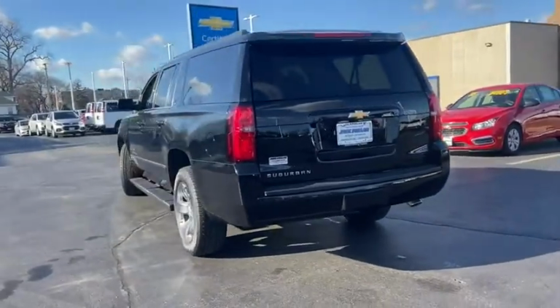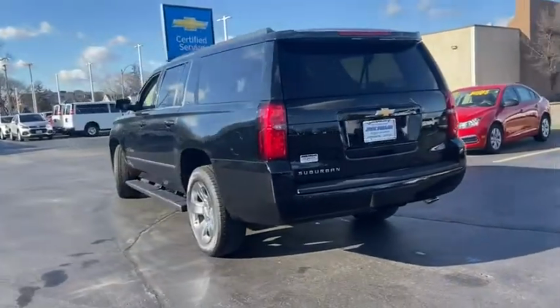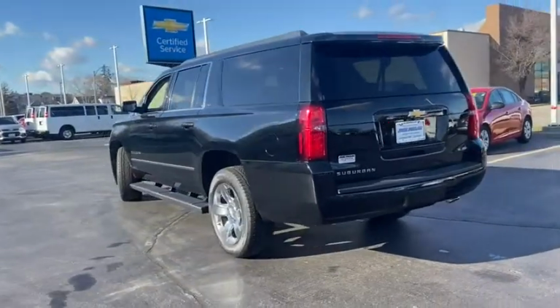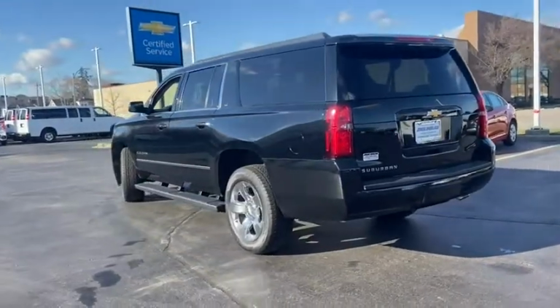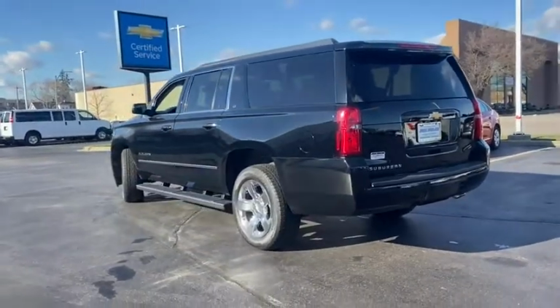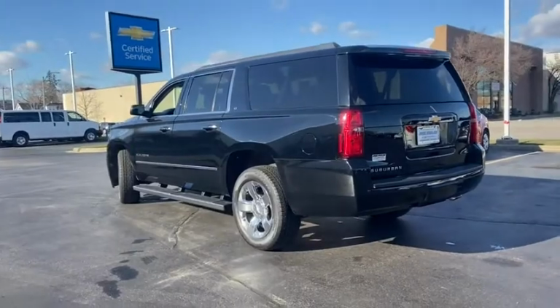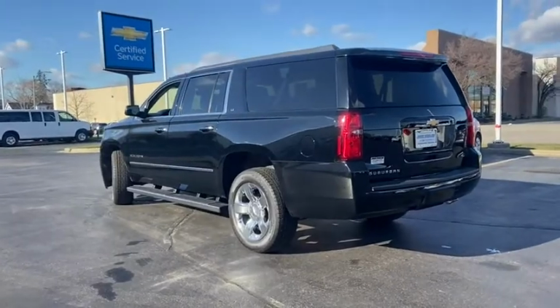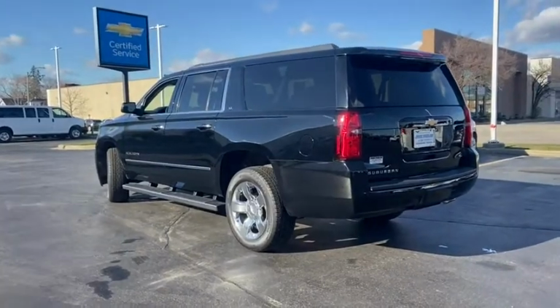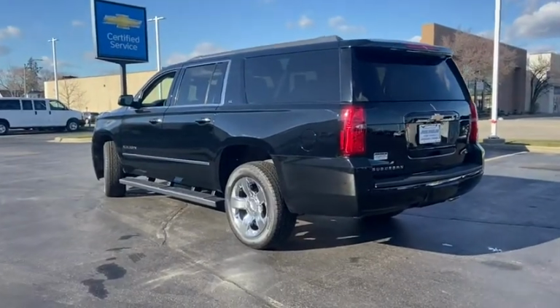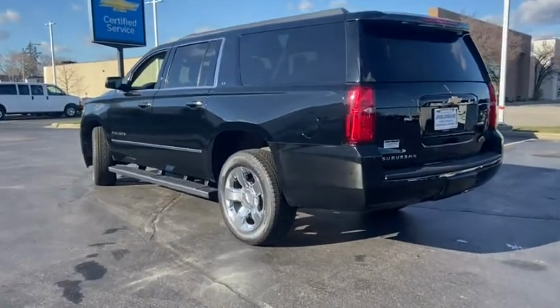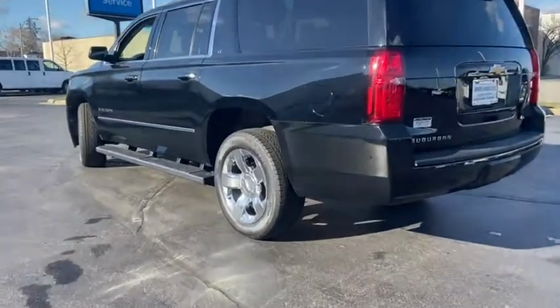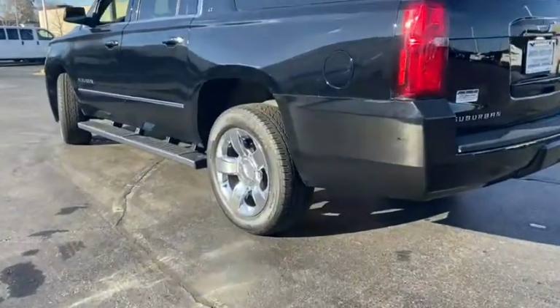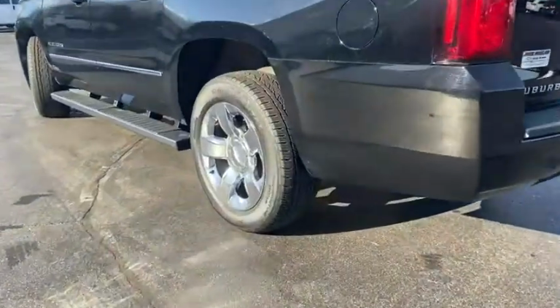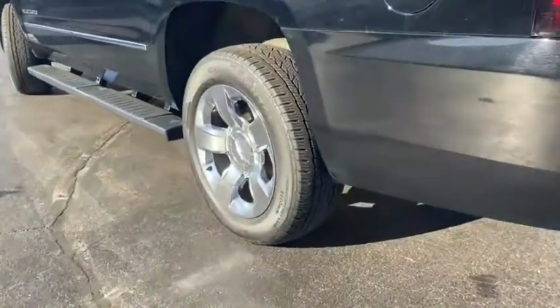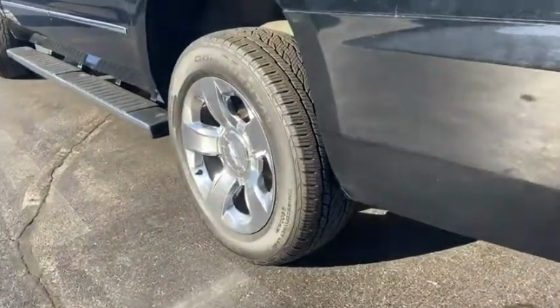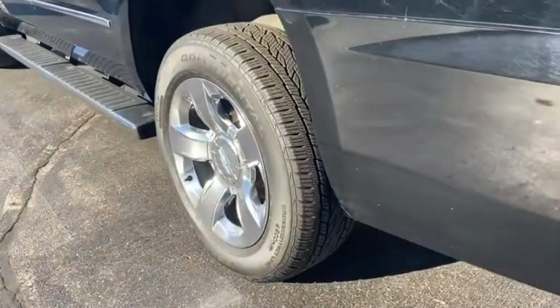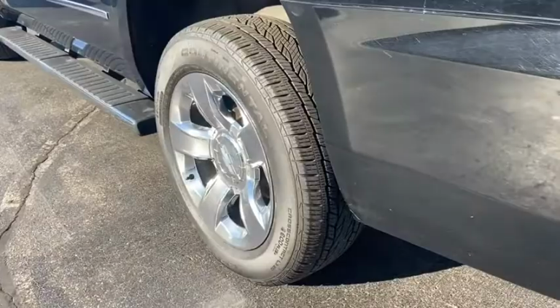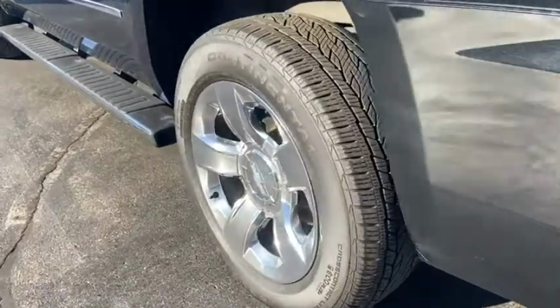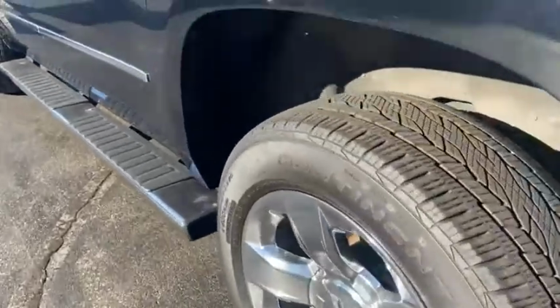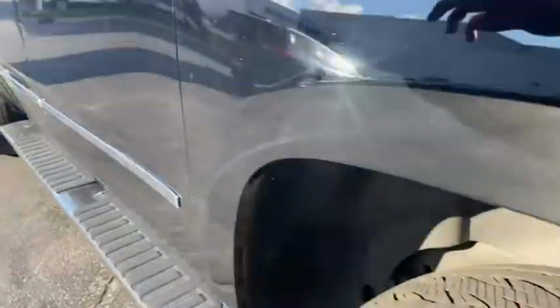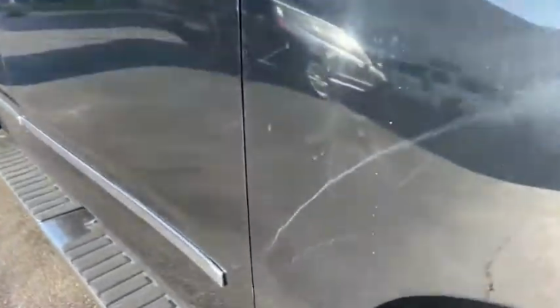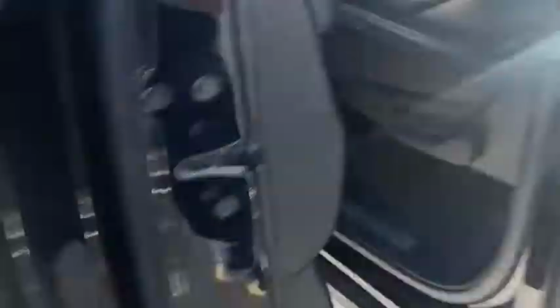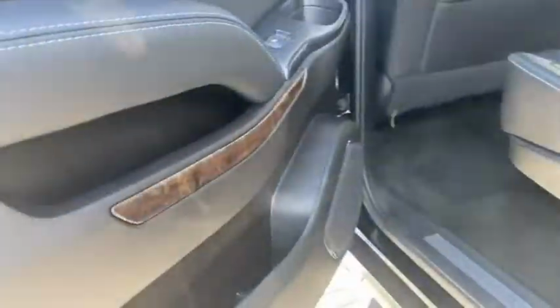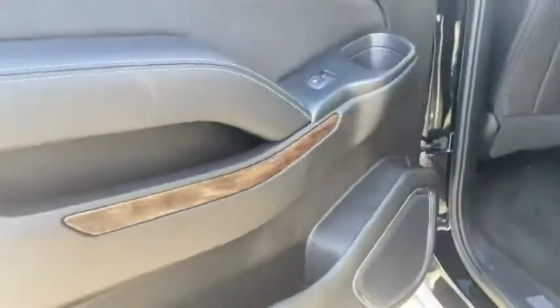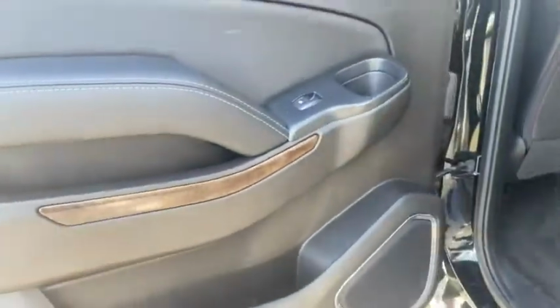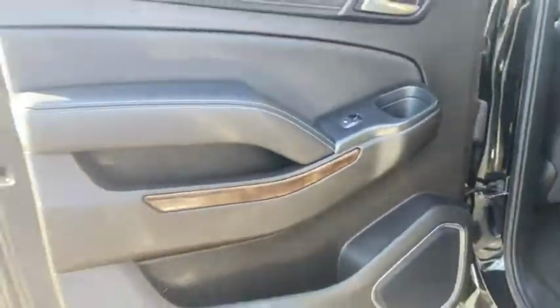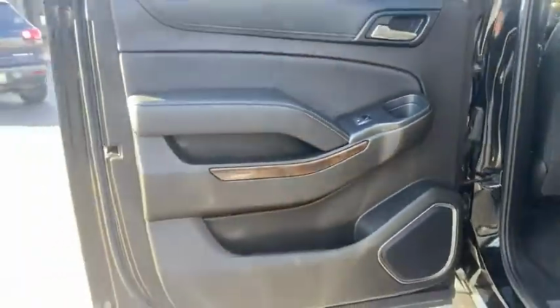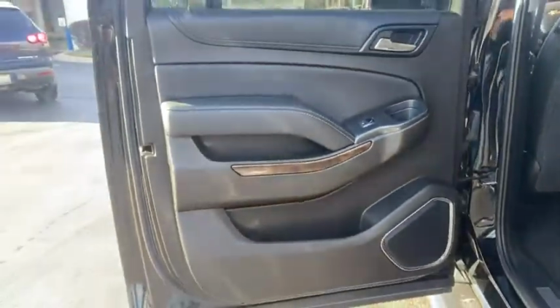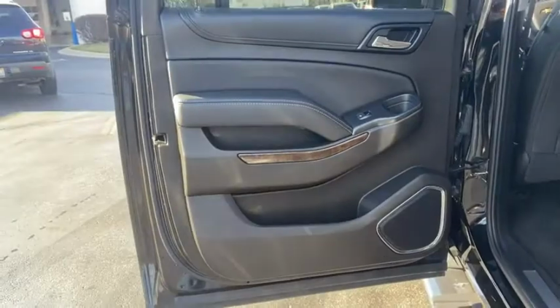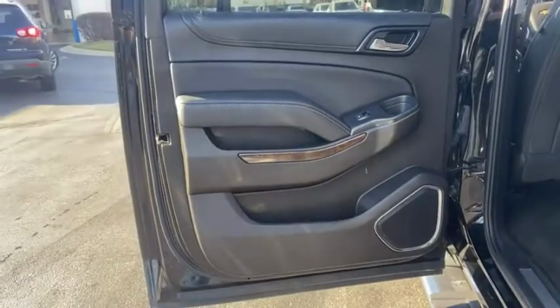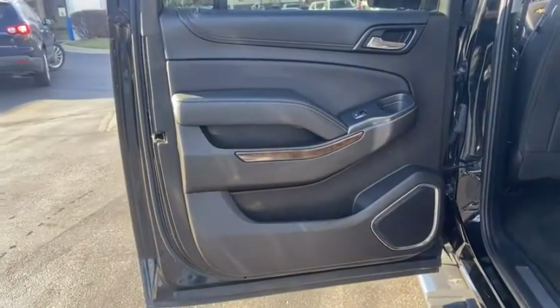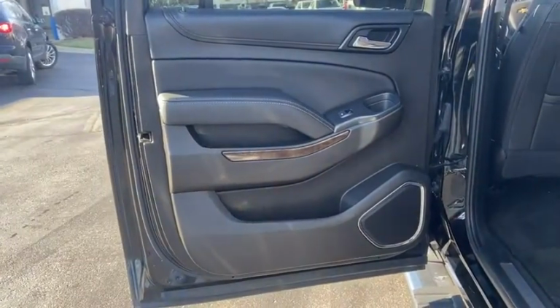Floor mats, aluminum wheels, rear defrost, hands-free communication, climate control multi-zone, premium sound, AM-FM stereo radio, climate control automatic, child safety locks, MP3 playback stereo.